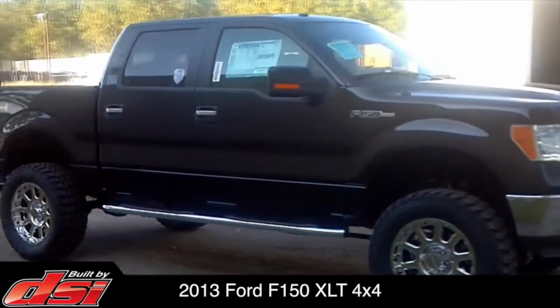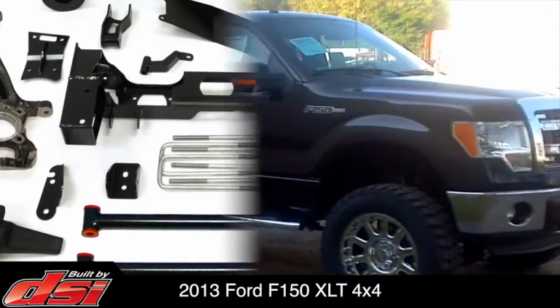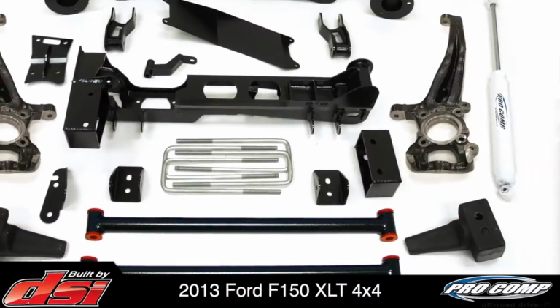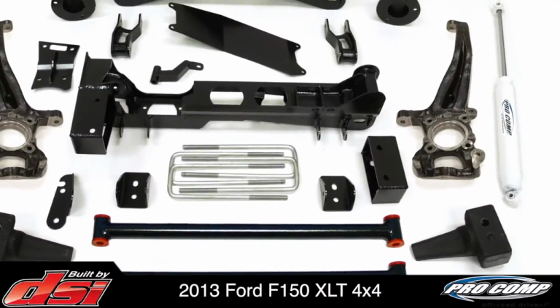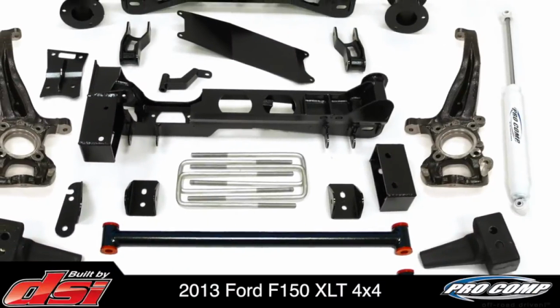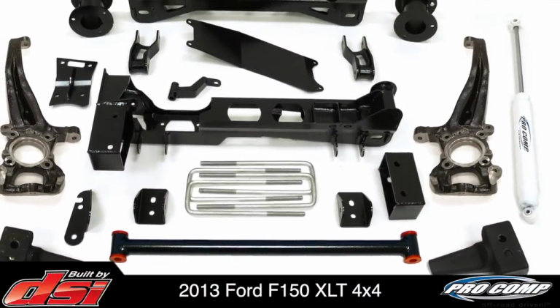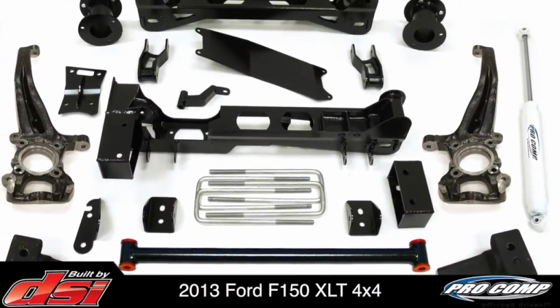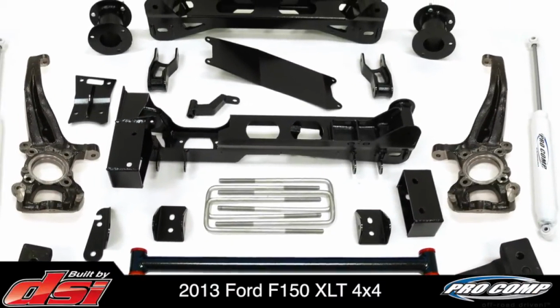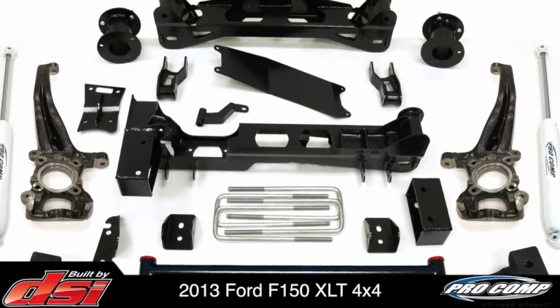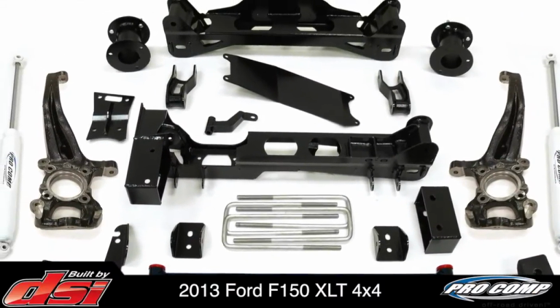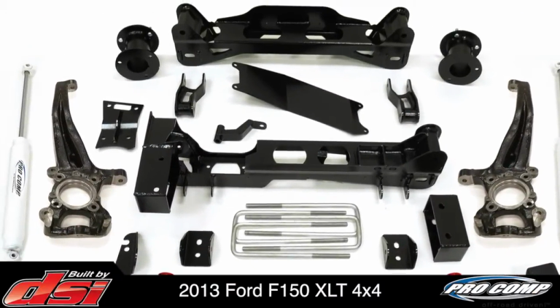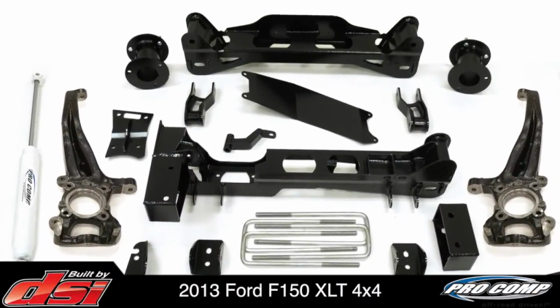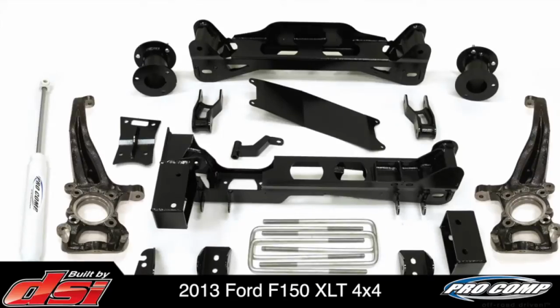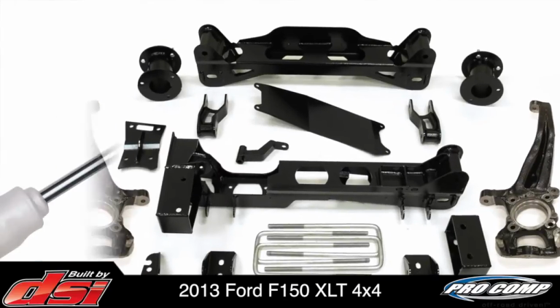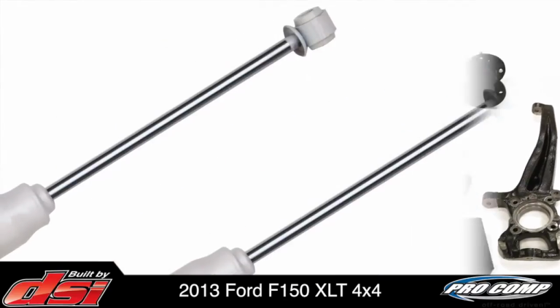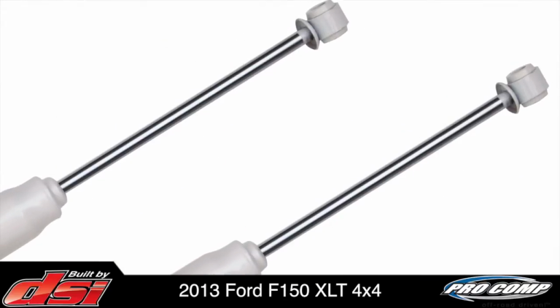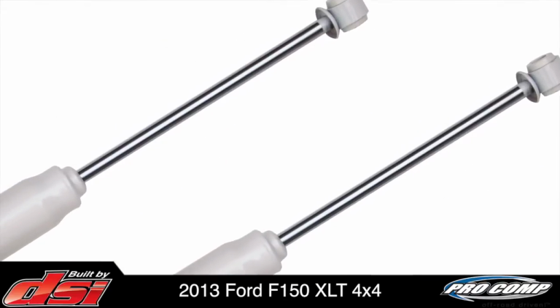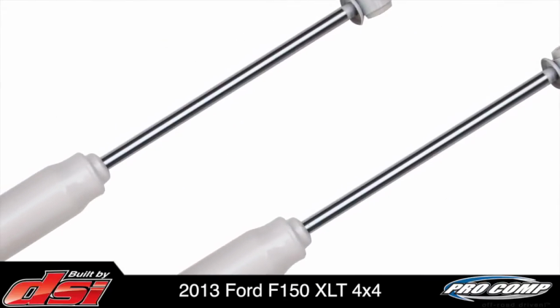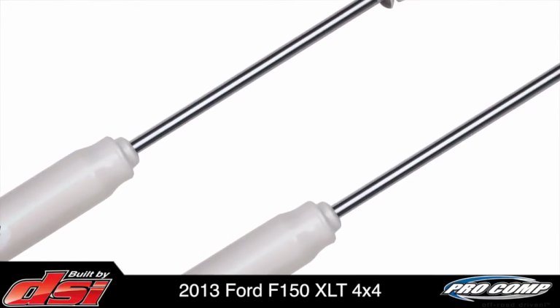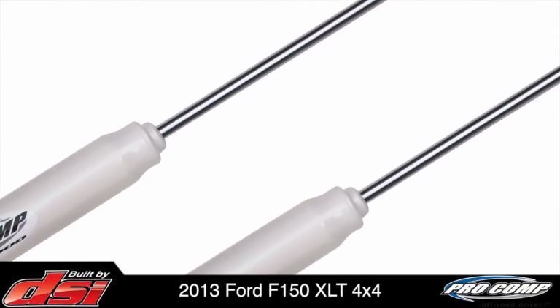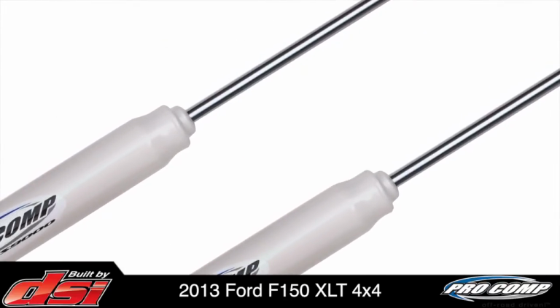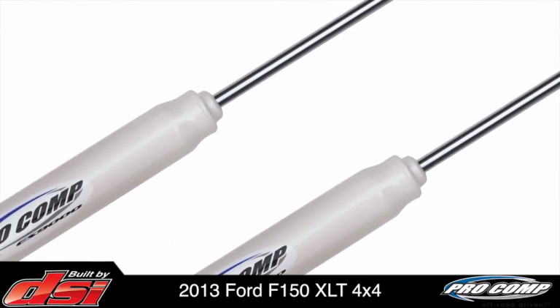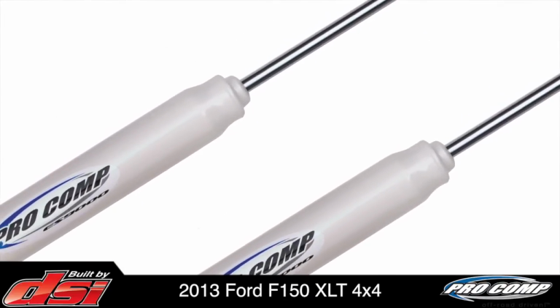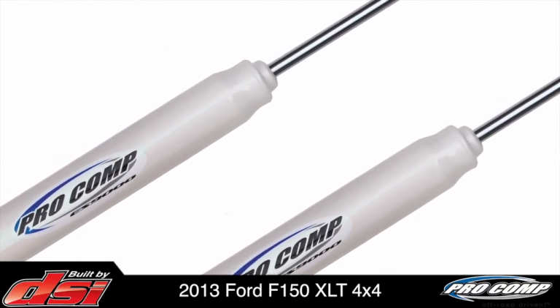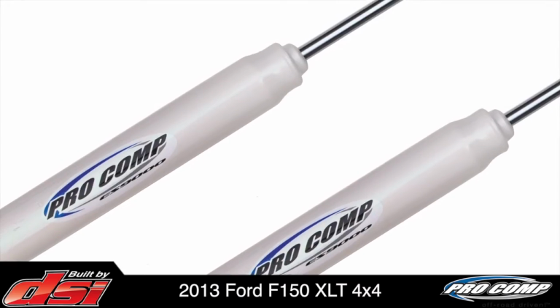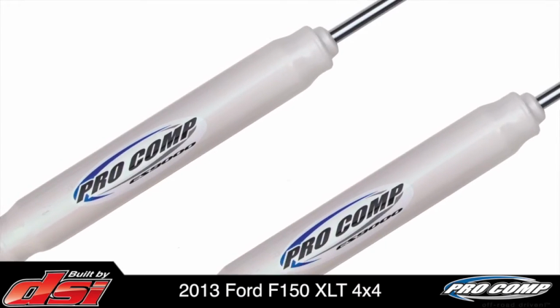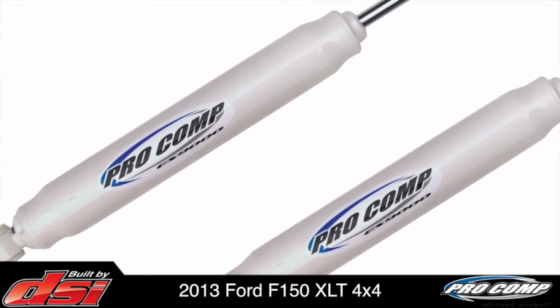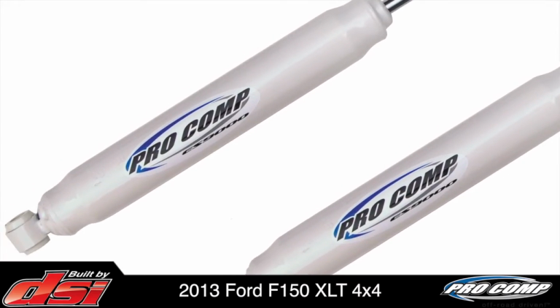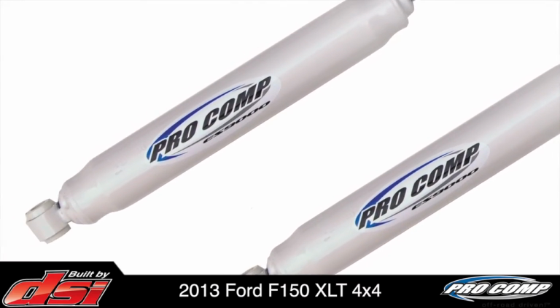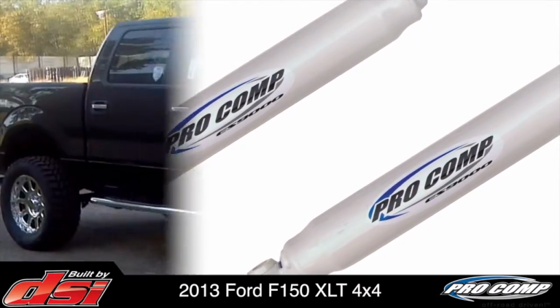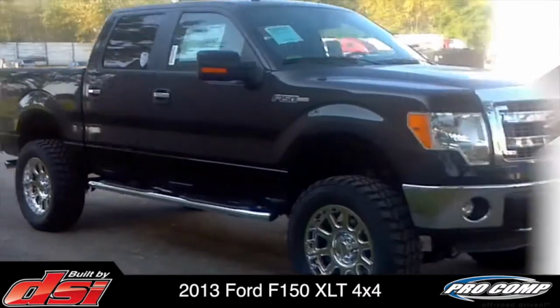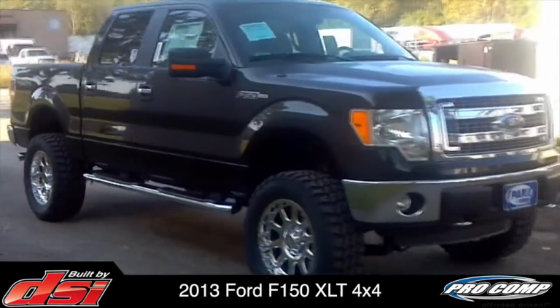To achieve greater ground clearance, DSi selected a 6-inch Pro Comp Stage 1 suspension system. The shocks were also upgraded to ES9000 series, which feature vehicle-specific valving that further improve on- and off-road handling.